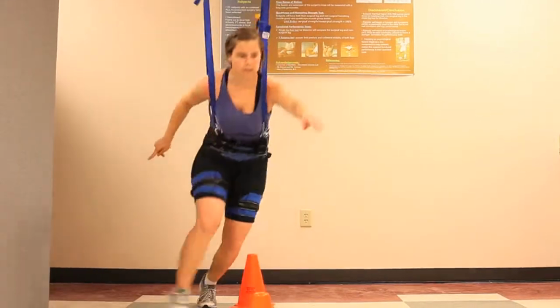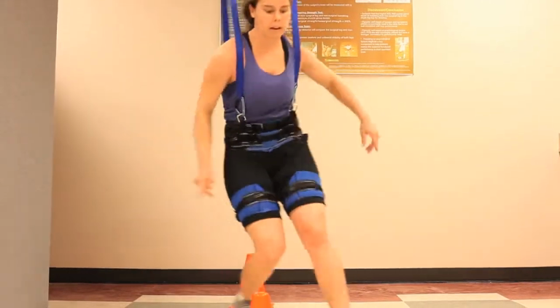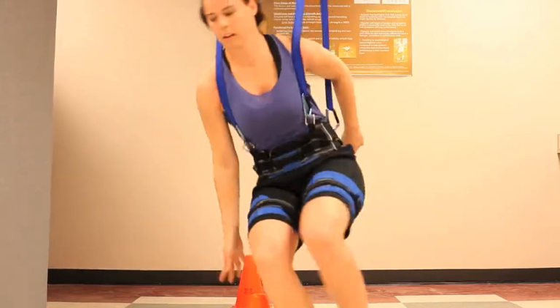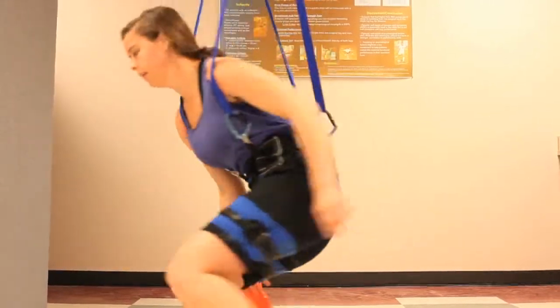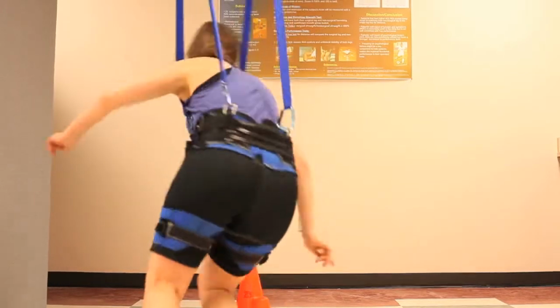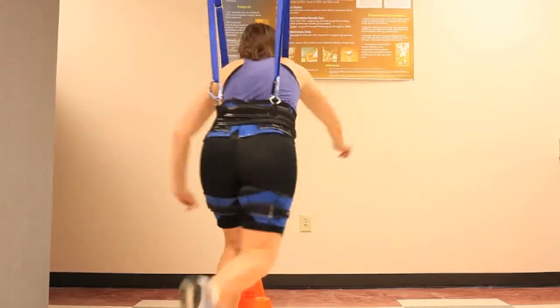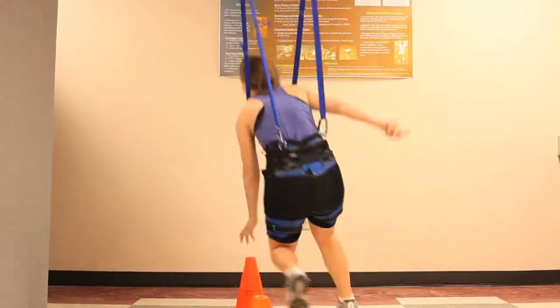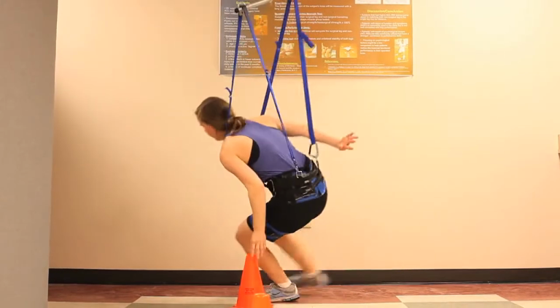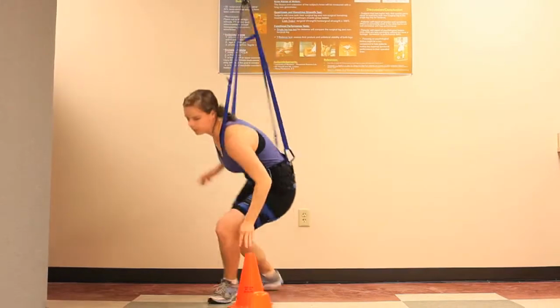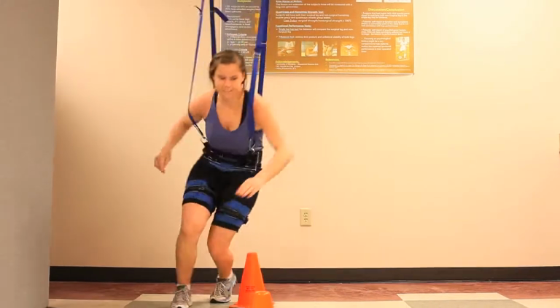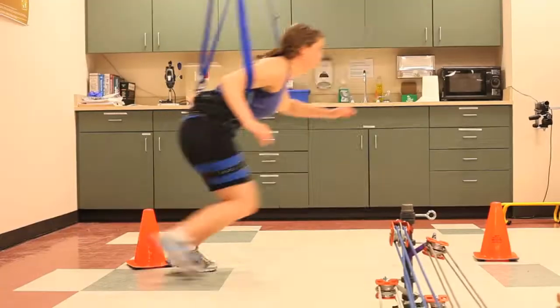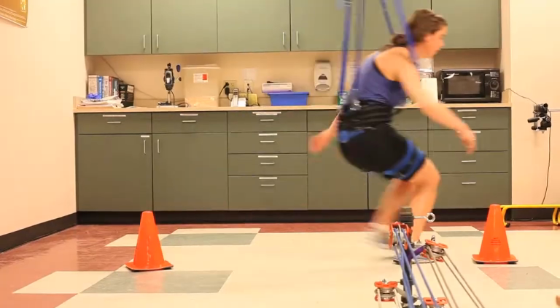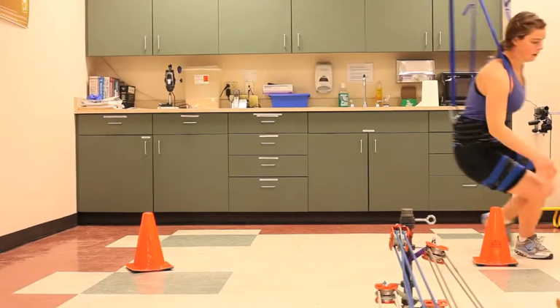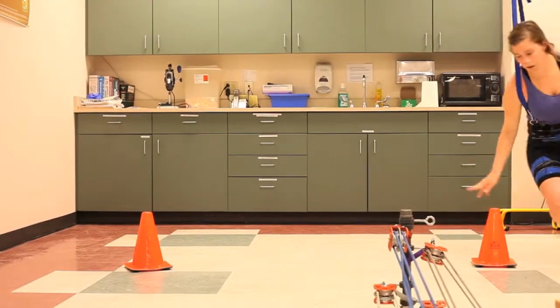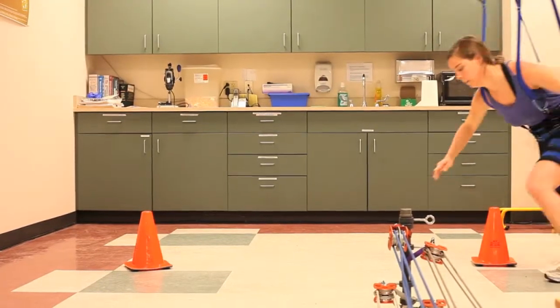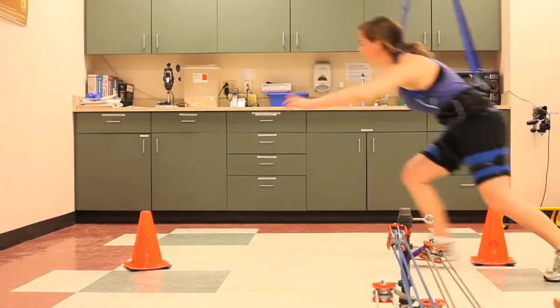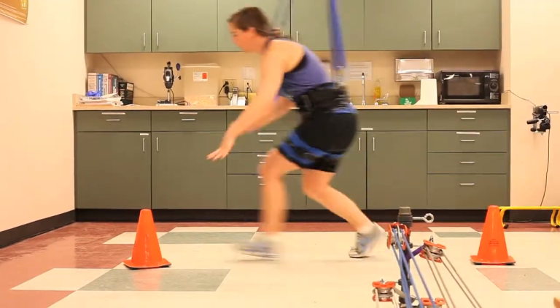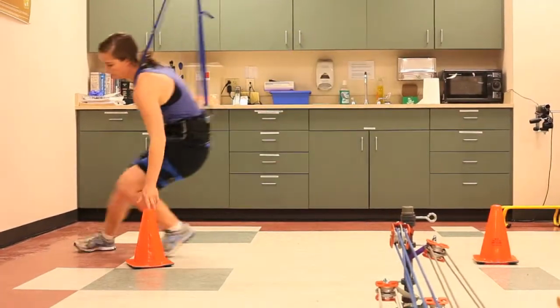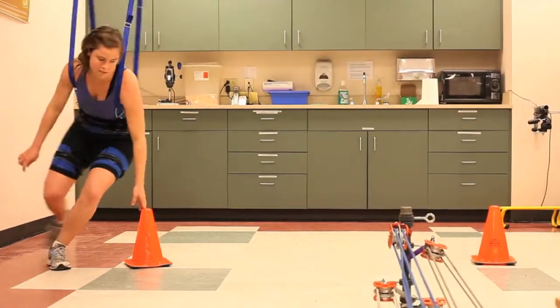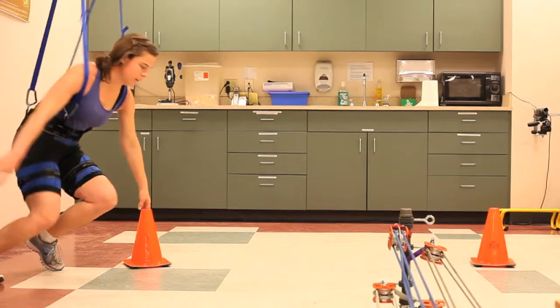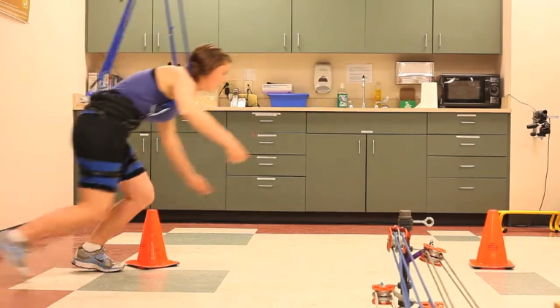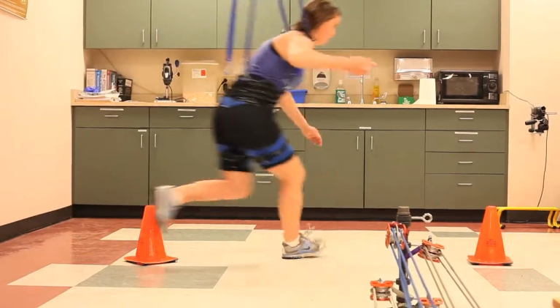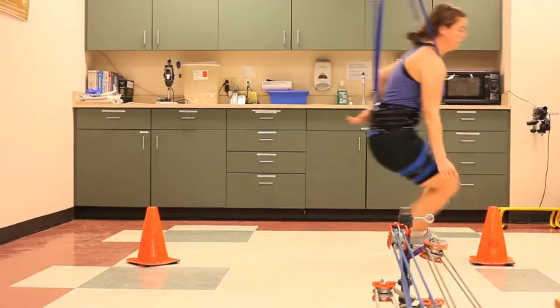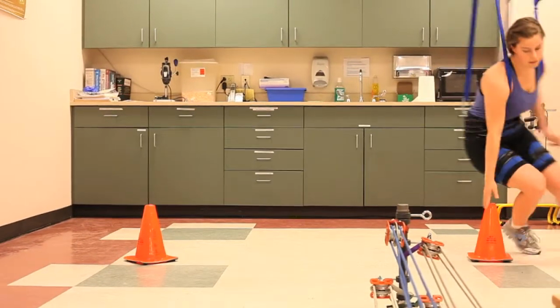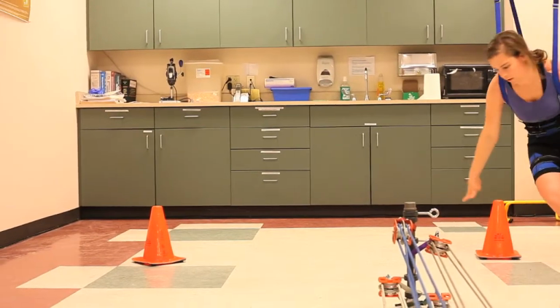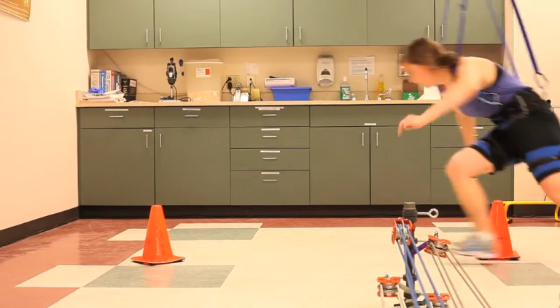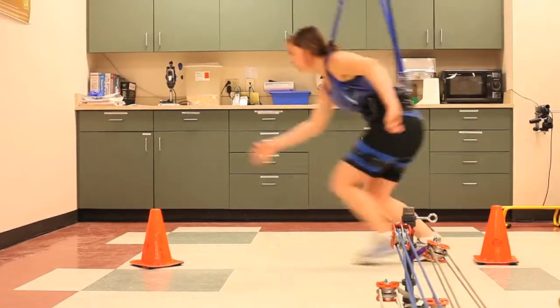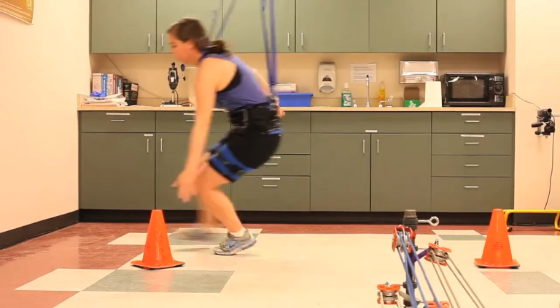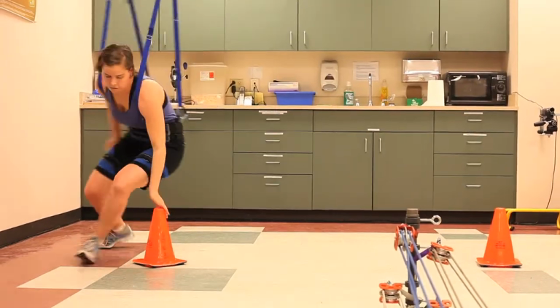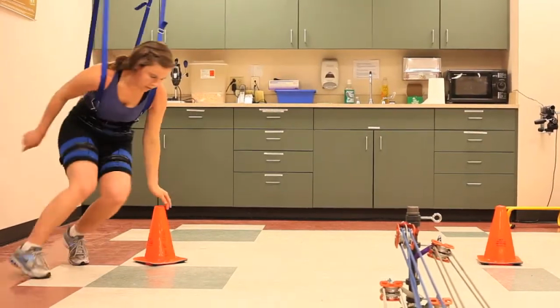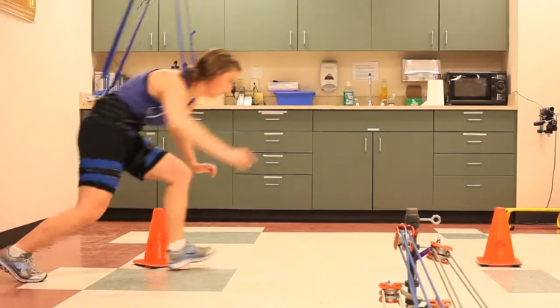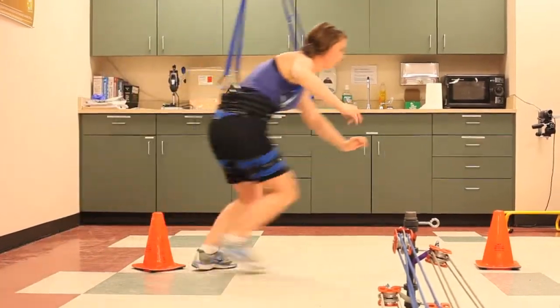We've worked for the last year and a half and we think we've developed a technique and a tool to do that. We've started some preliminary work retraining those athletes with that tool.